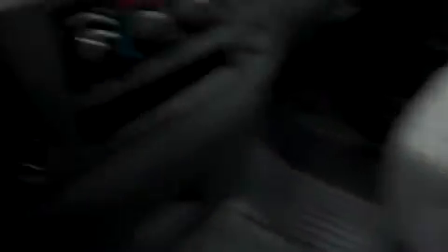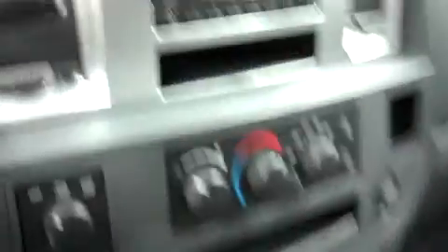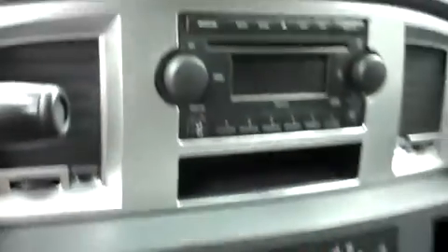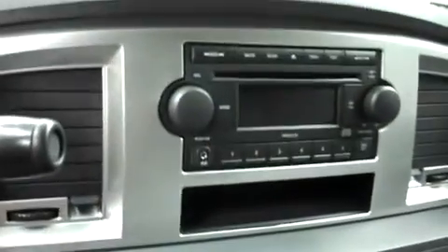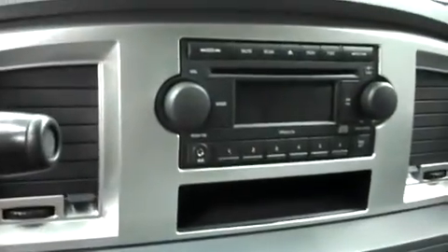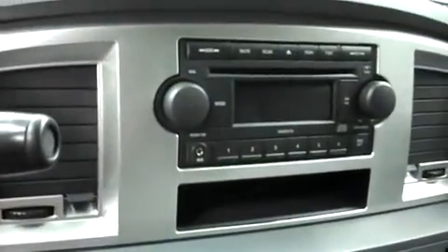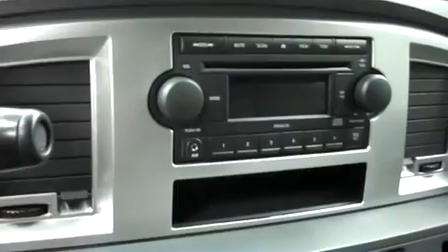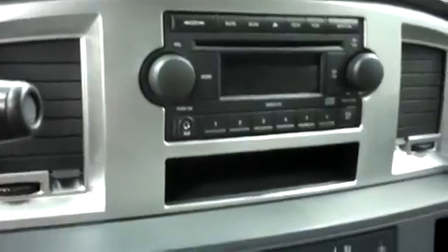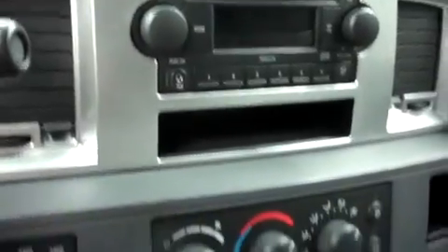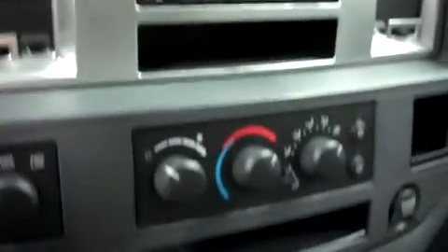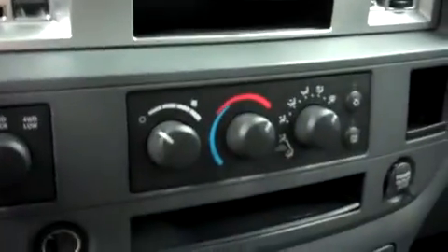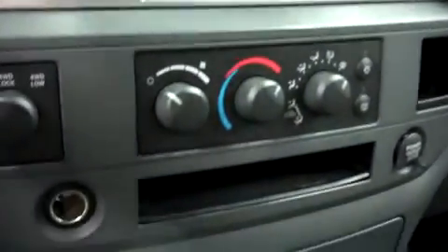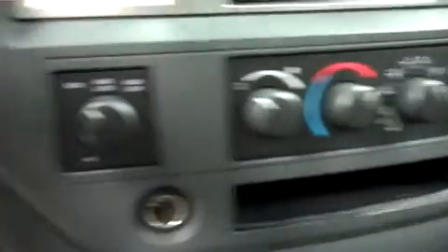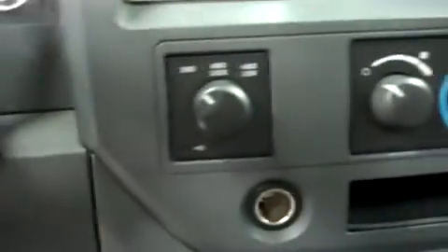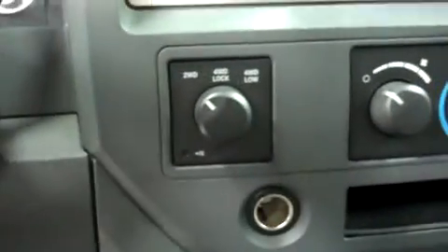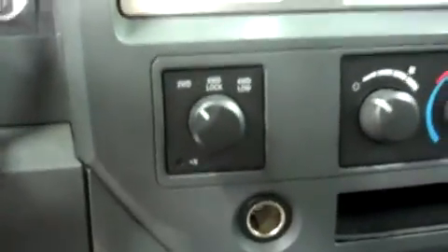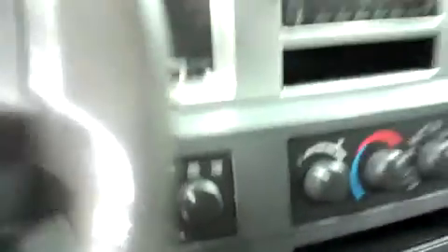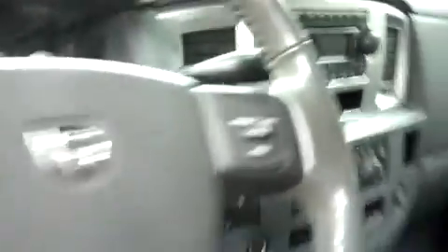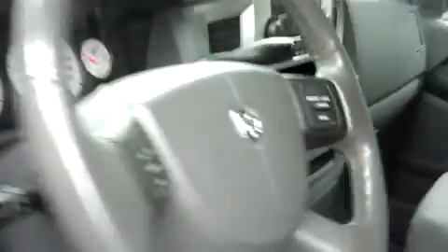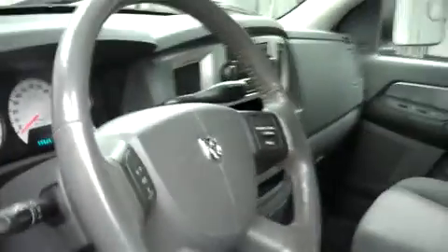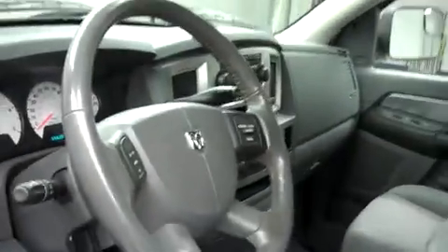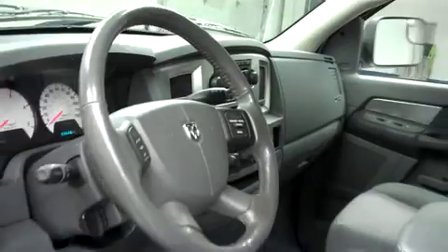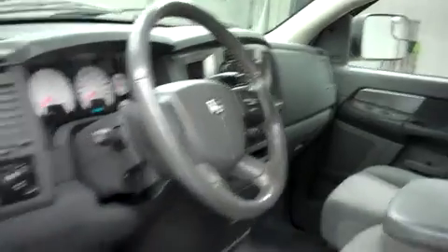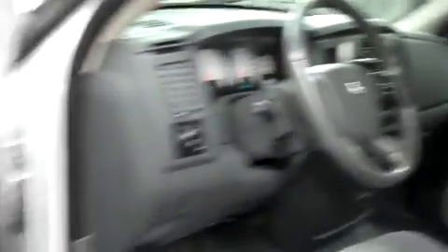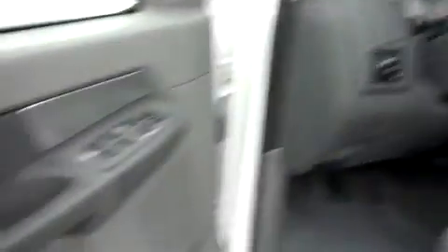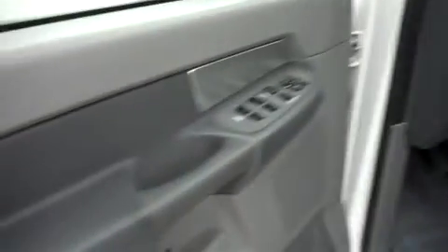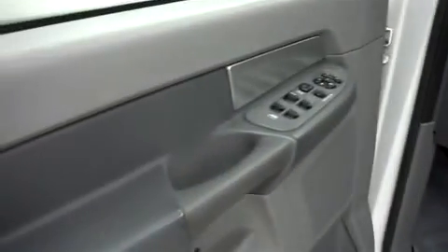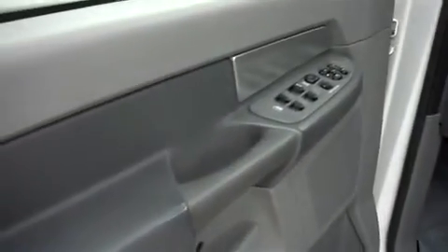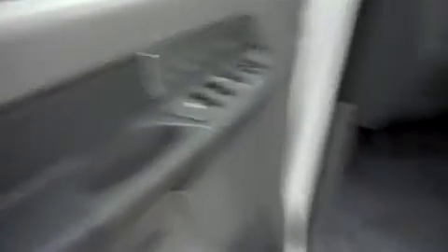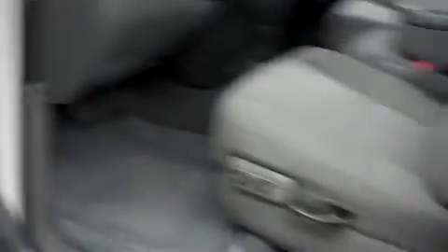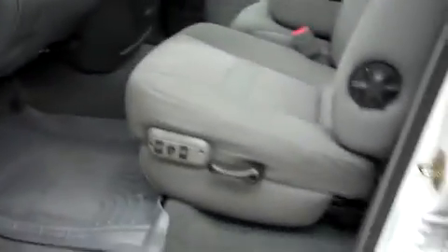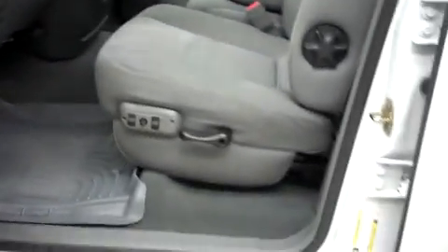Up on the dash this has AM FM radio, CD player, and climate control. It has a turn-dial four-wheel drive and a multi-function steering wheel. There are power options on the door and on the driver's seat.